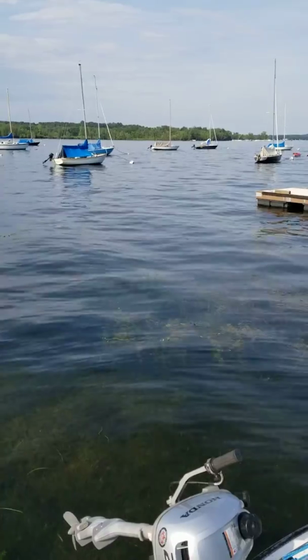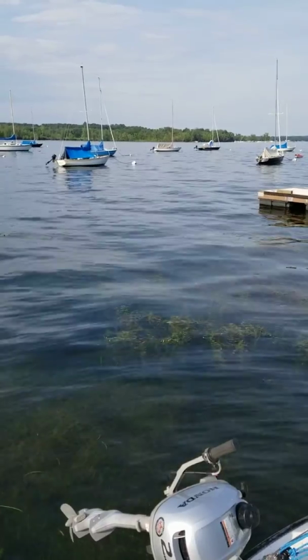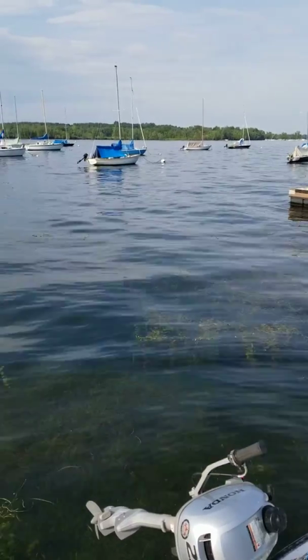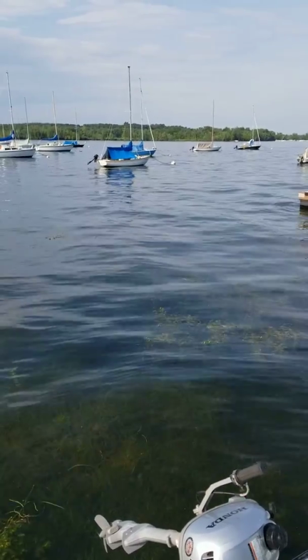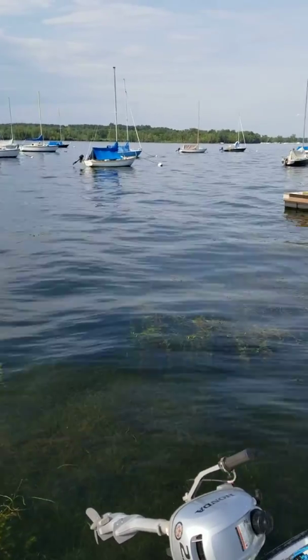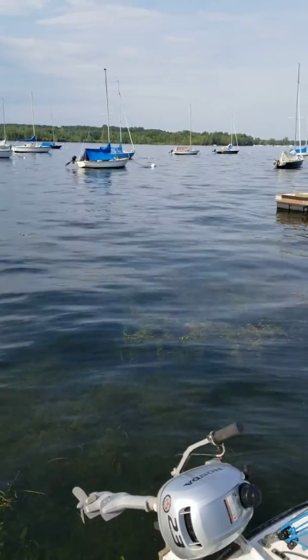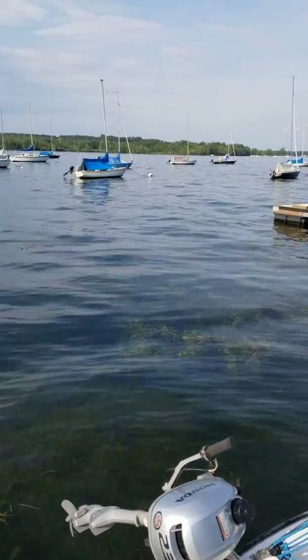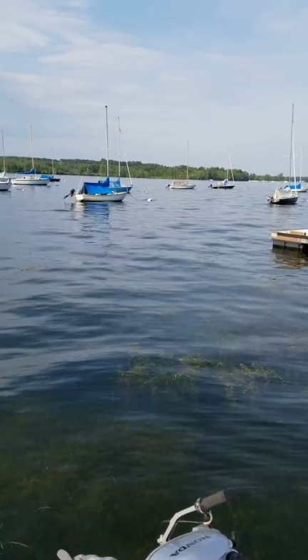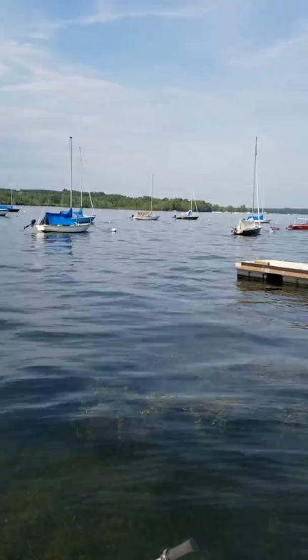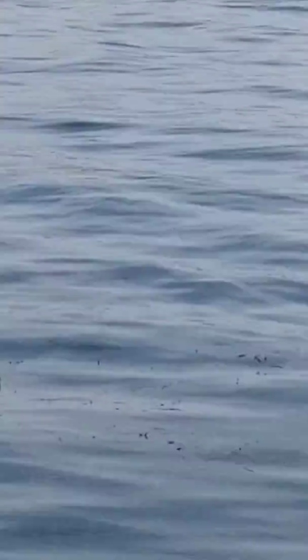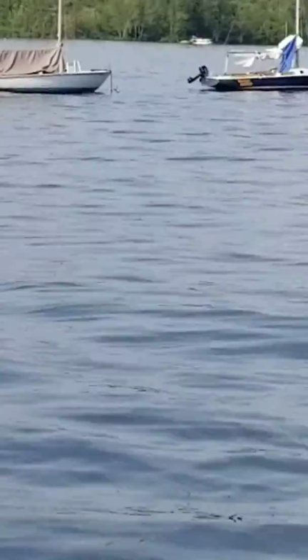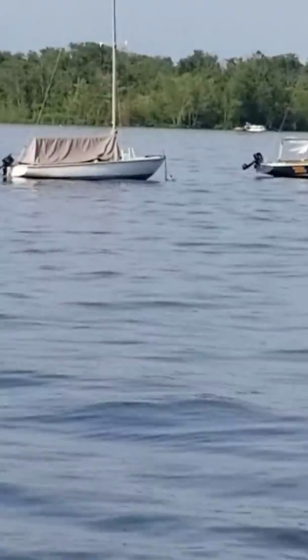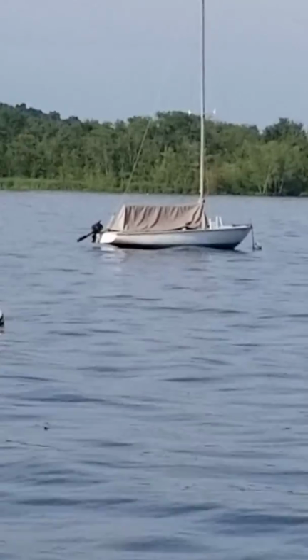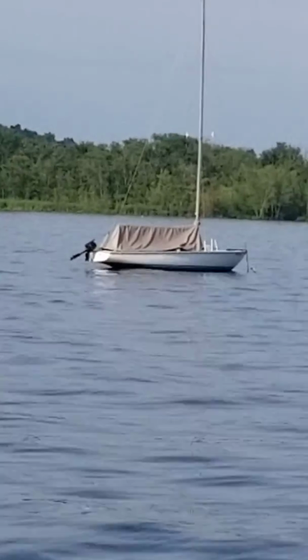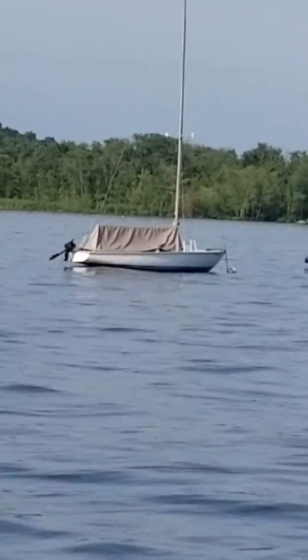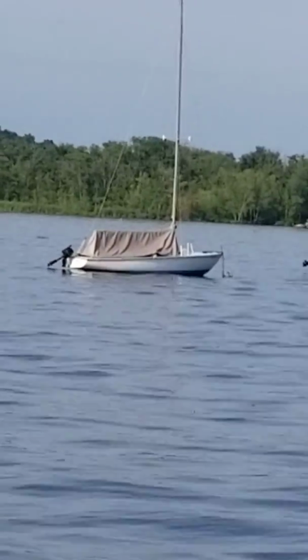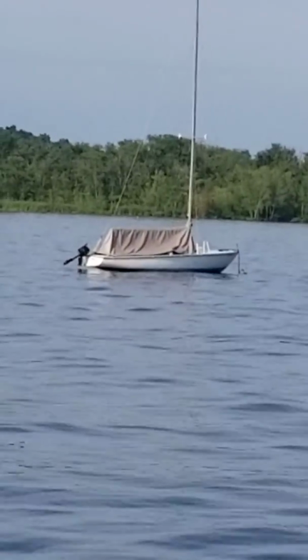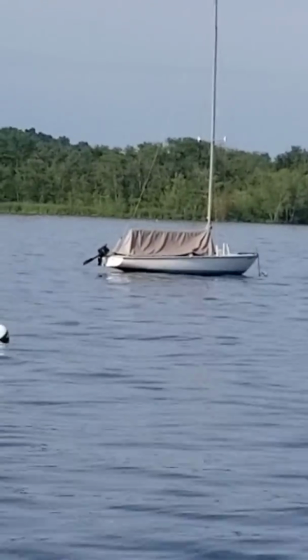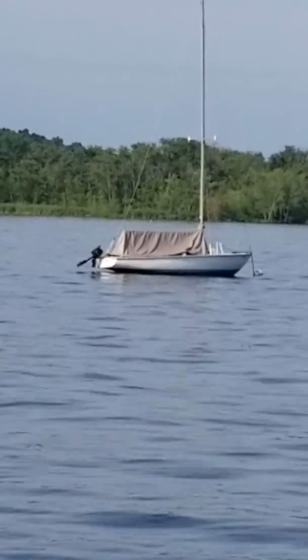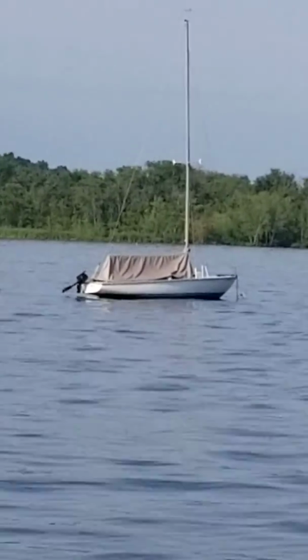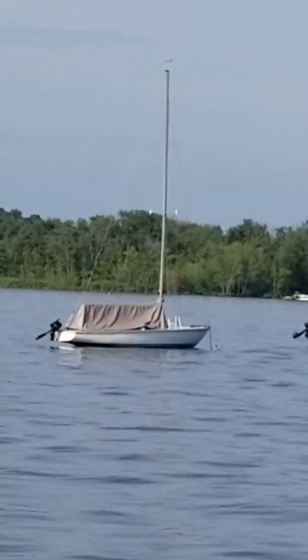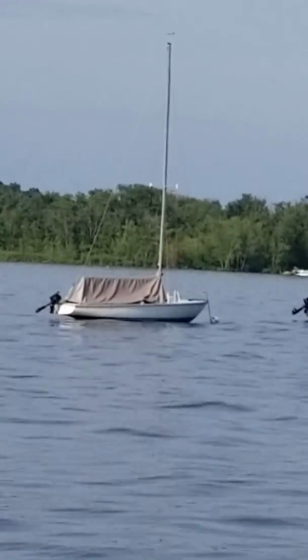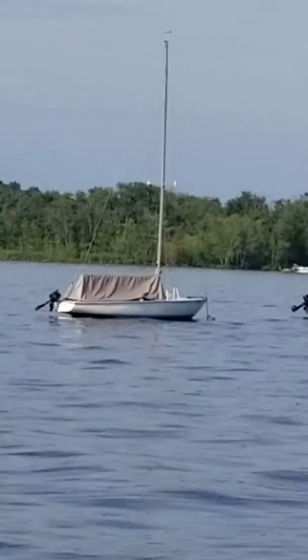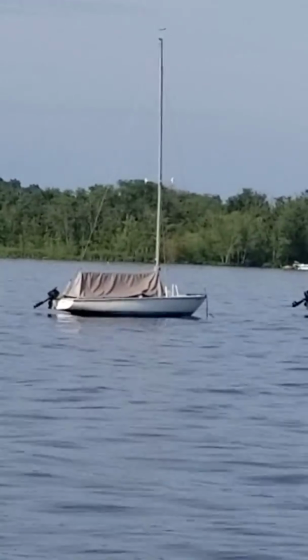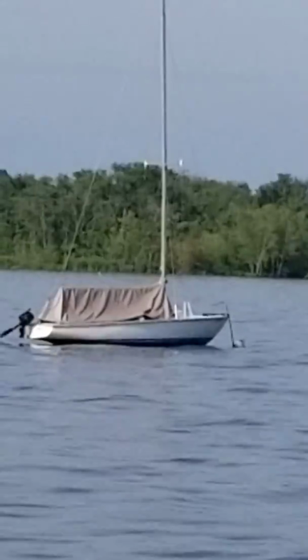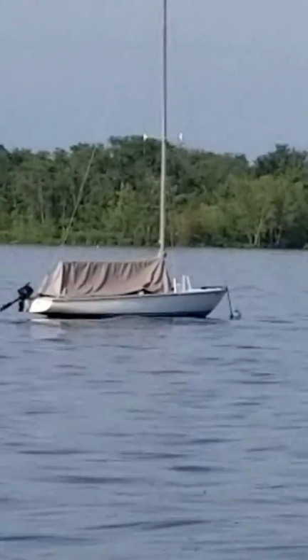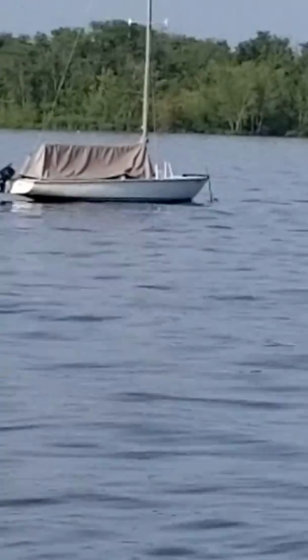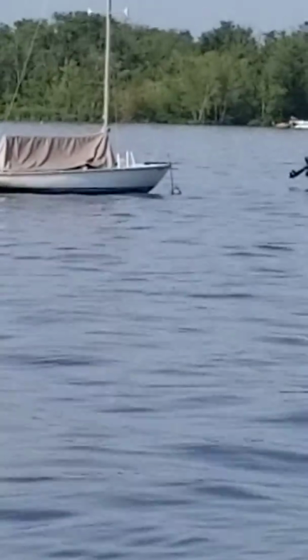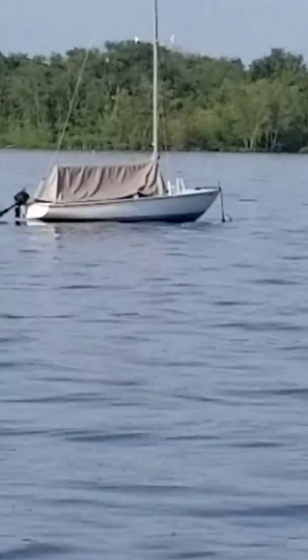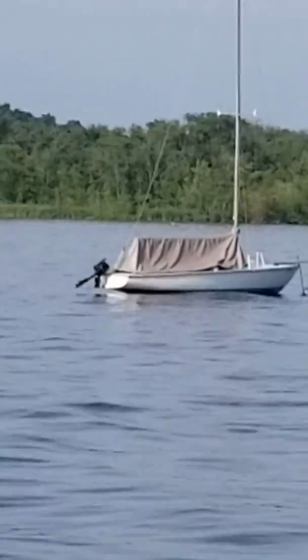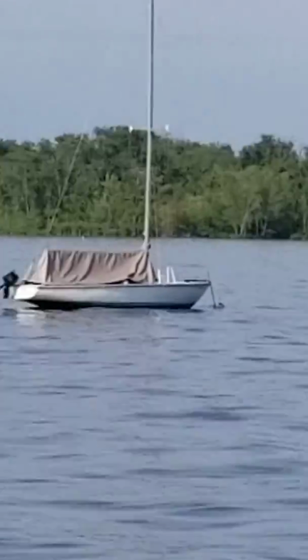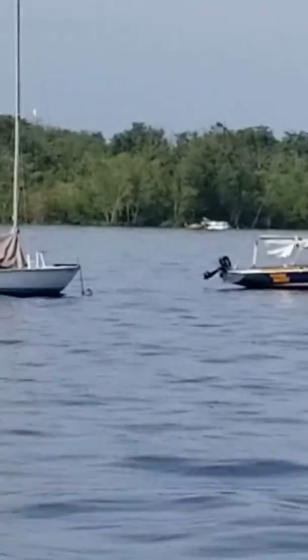All right, so that's my new boat there. It's called Impulse. She's a beauty. Look at that gorgeous gray cover, beautiful mast — very Christian symbol there, apparently.